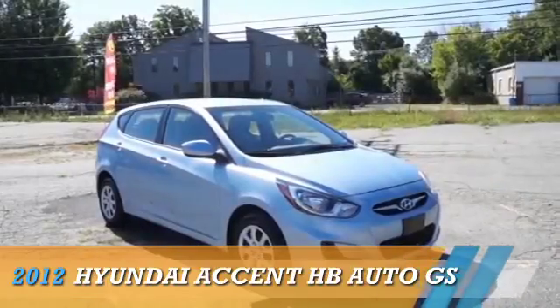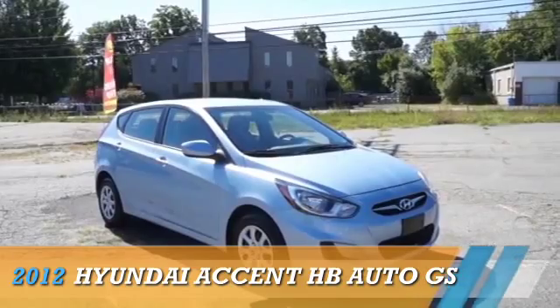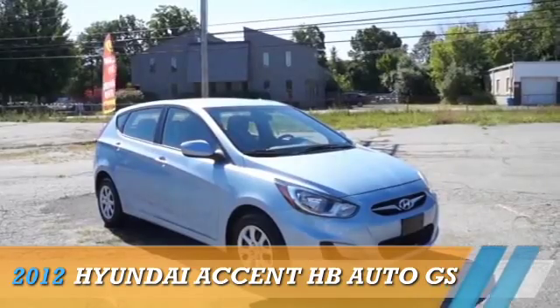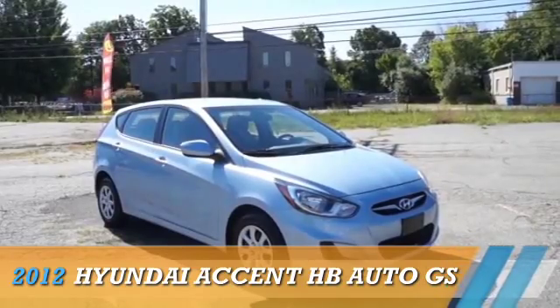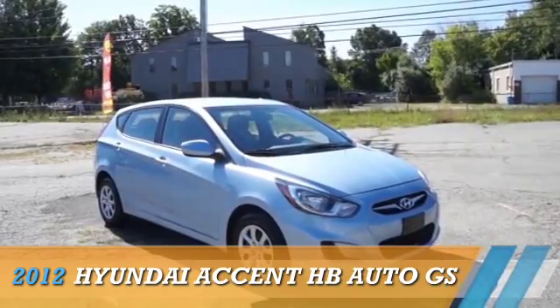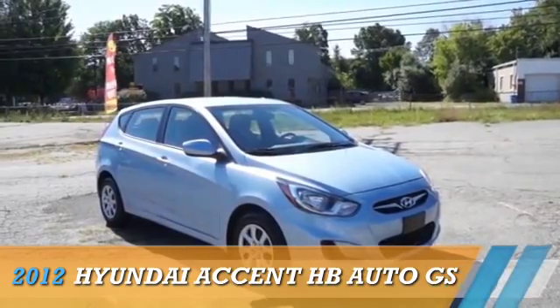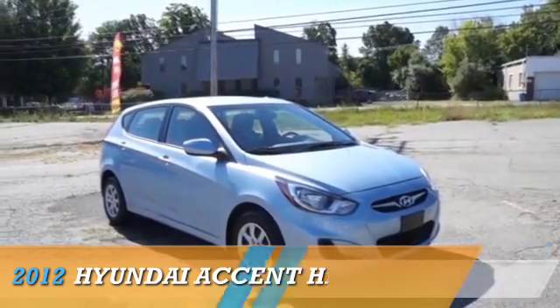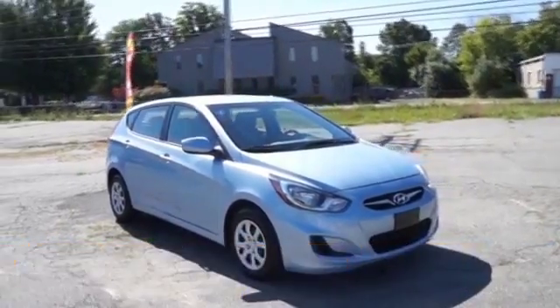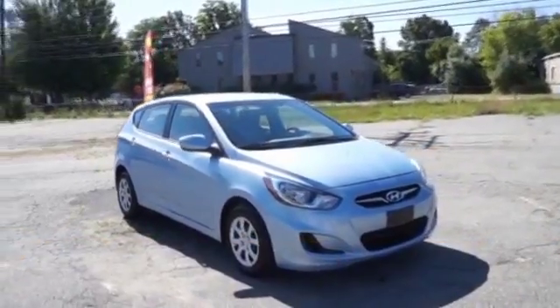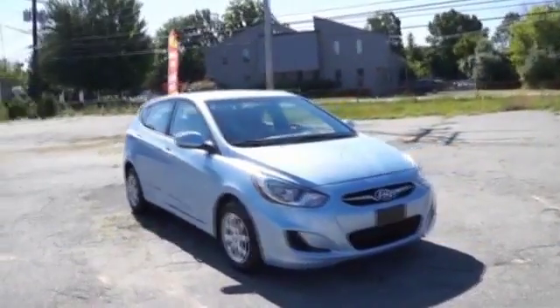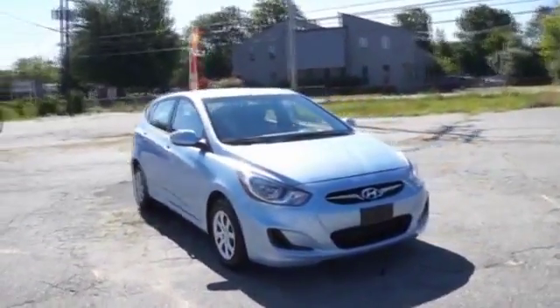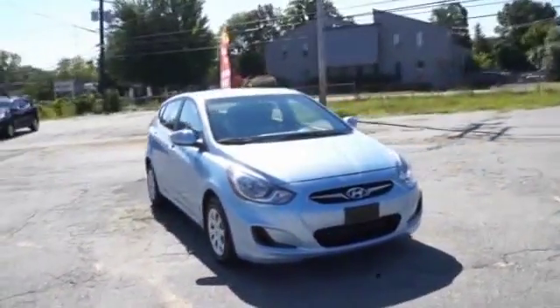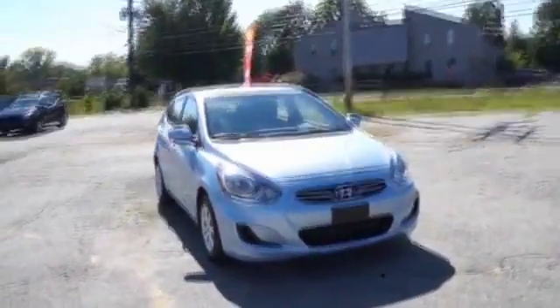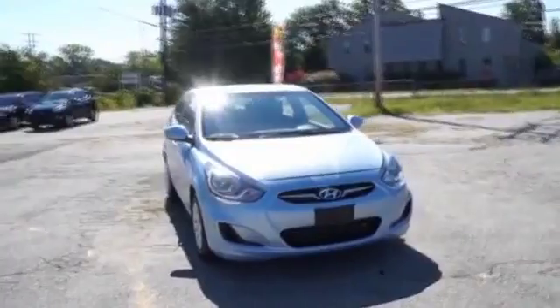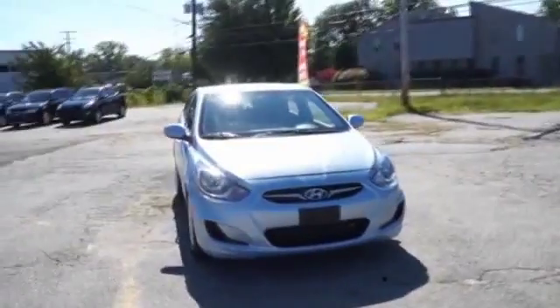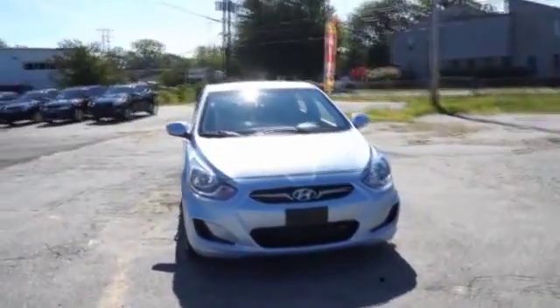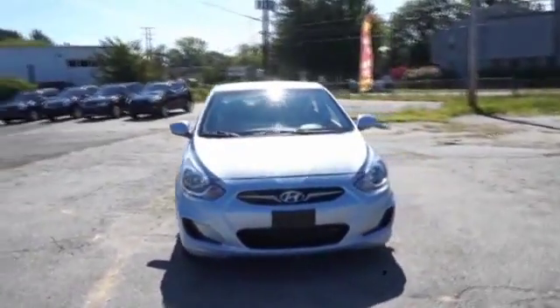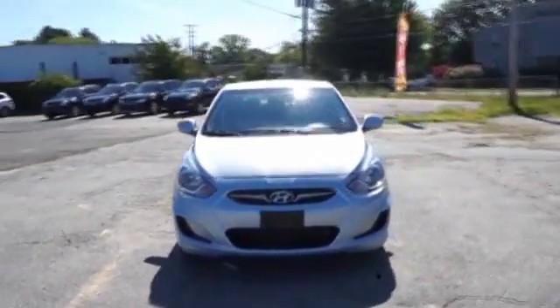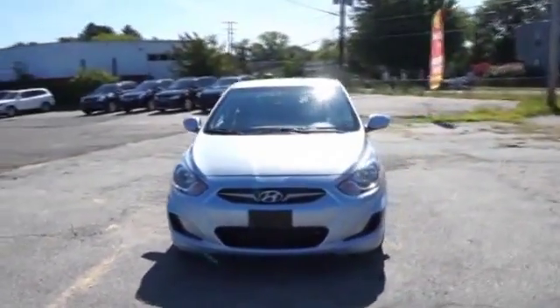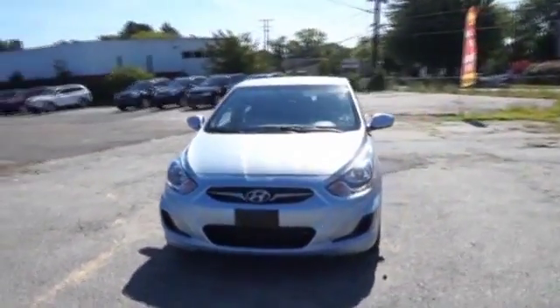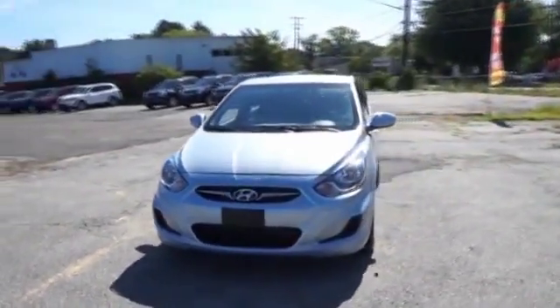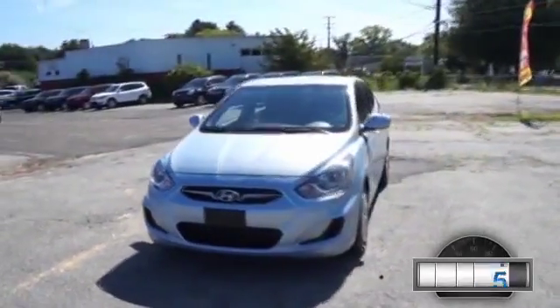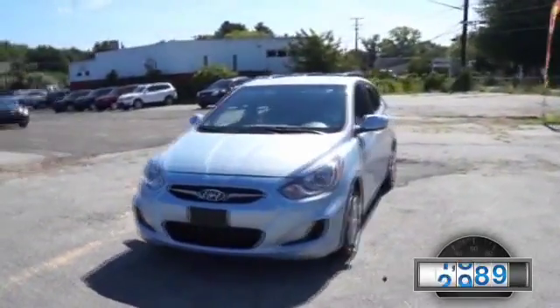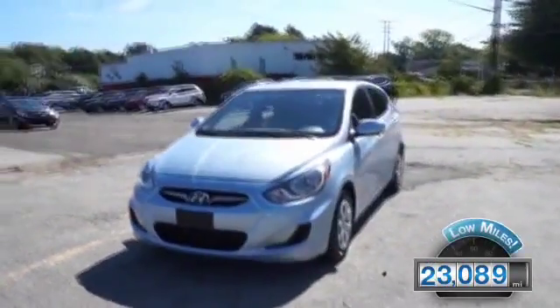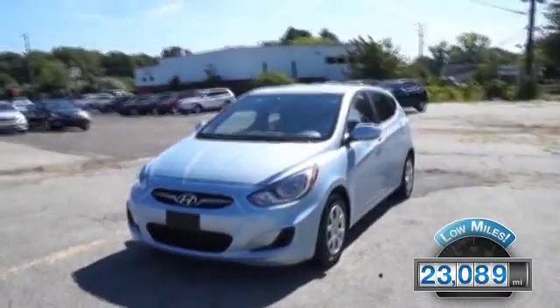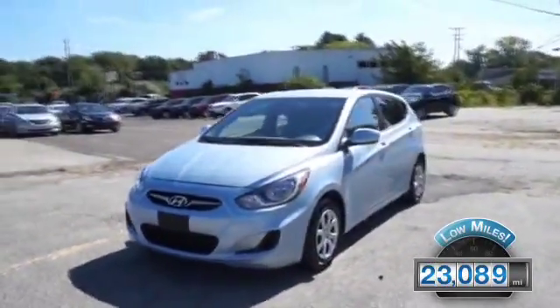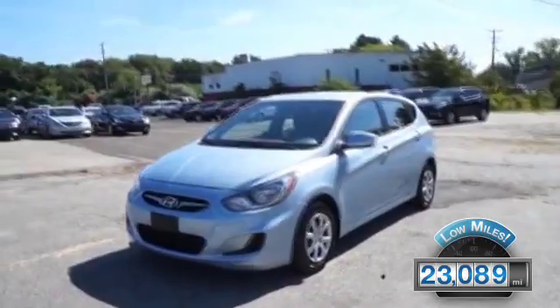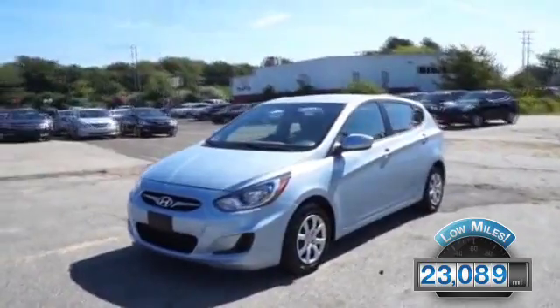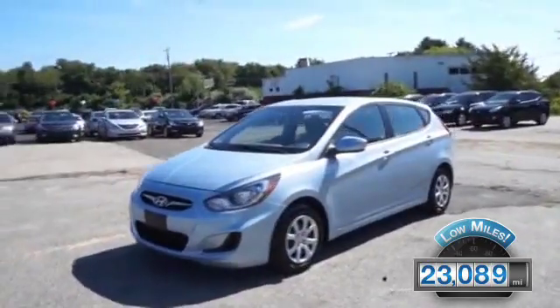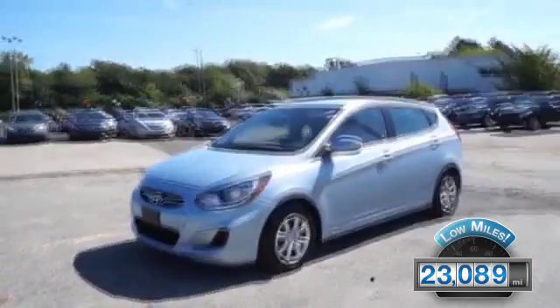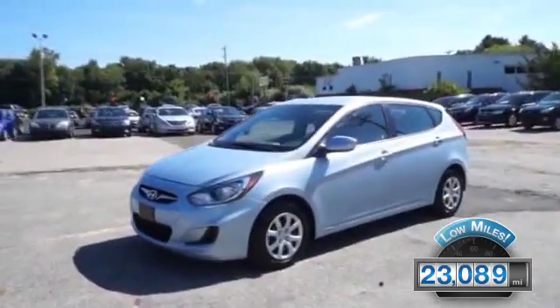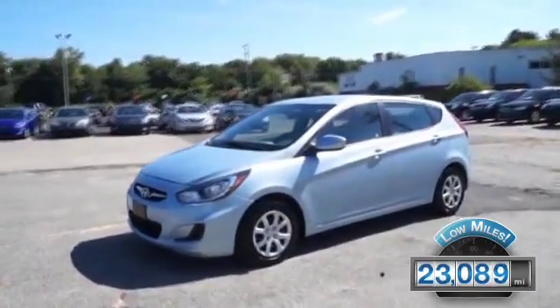Presenting the 2012 Hyundai Accent, powered by front-wheel drive, a 1.6-liter four-cylinder engine with fewer than 25,000 miles. This vehicle has a long road ahead.